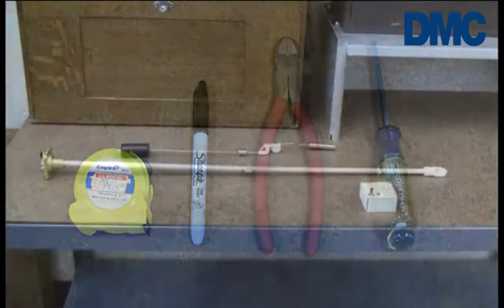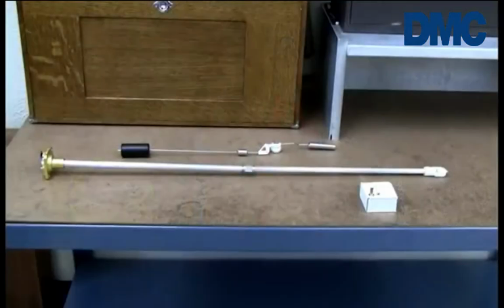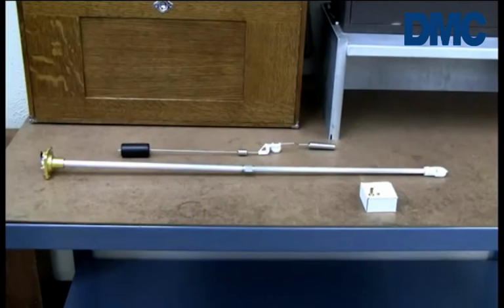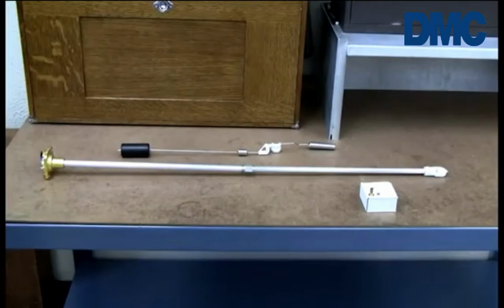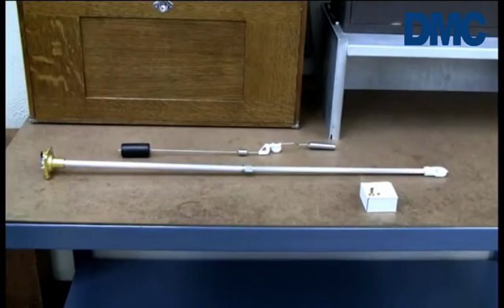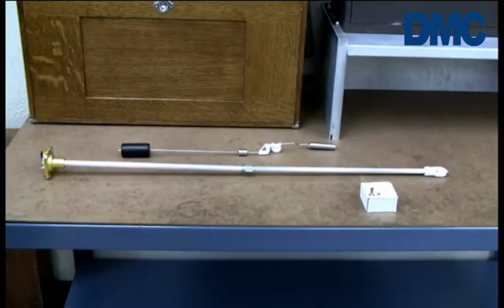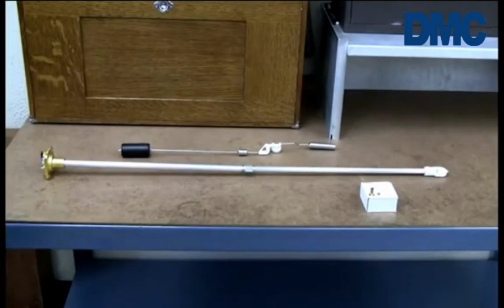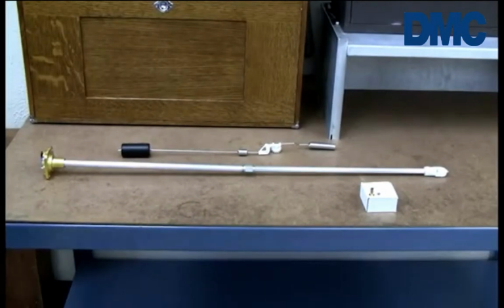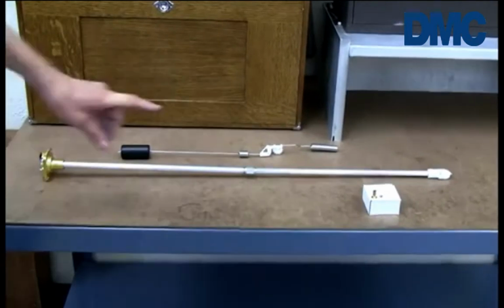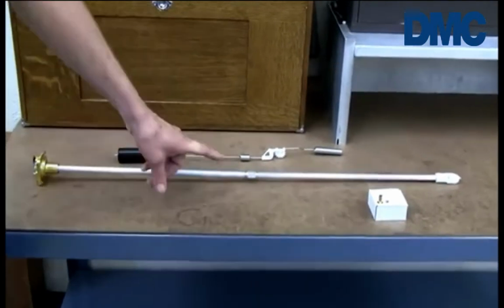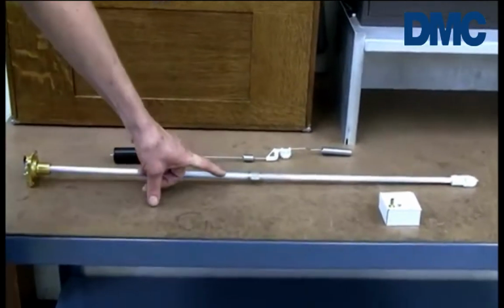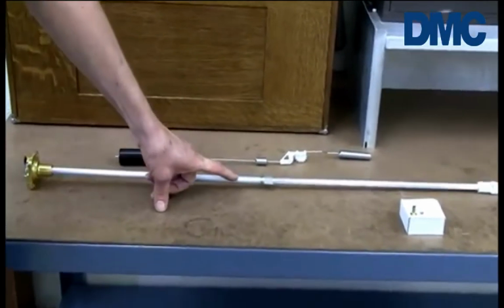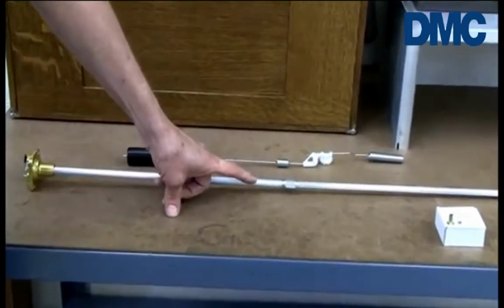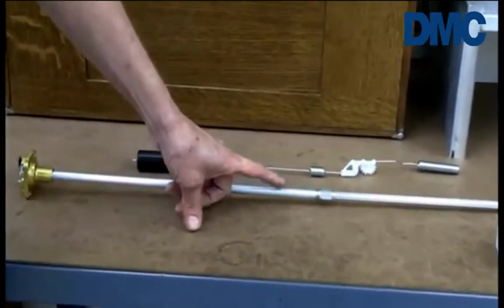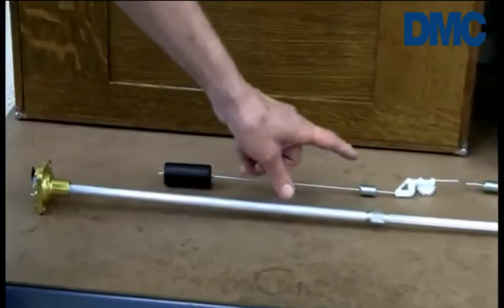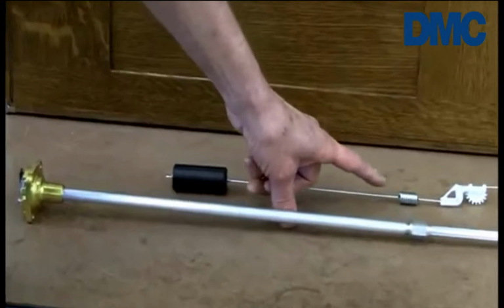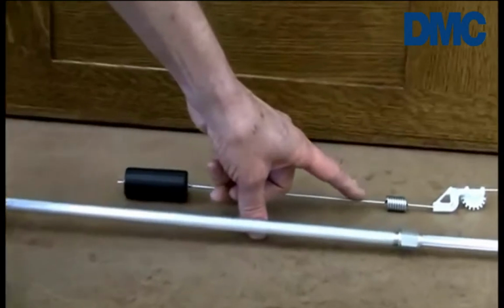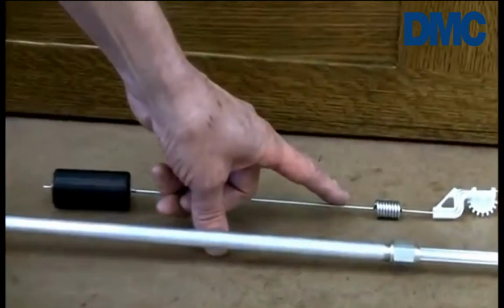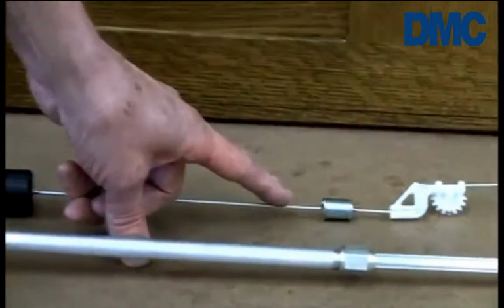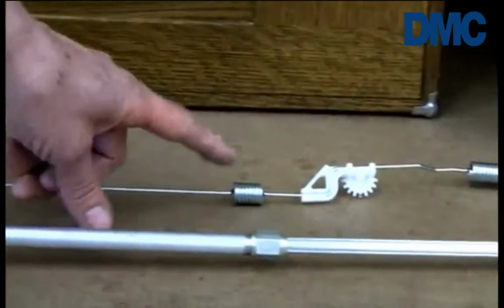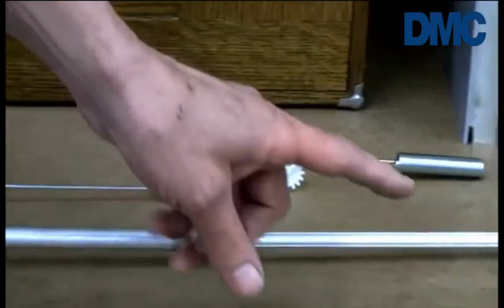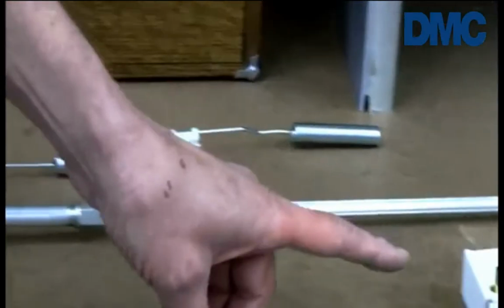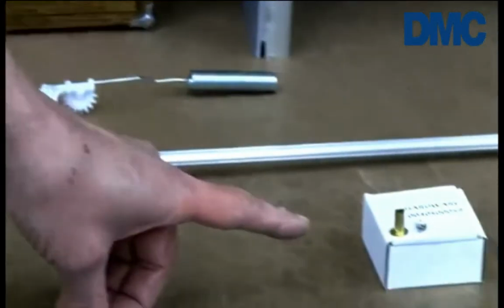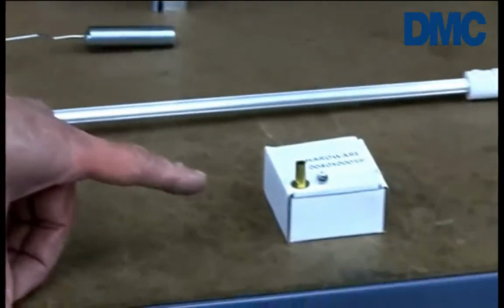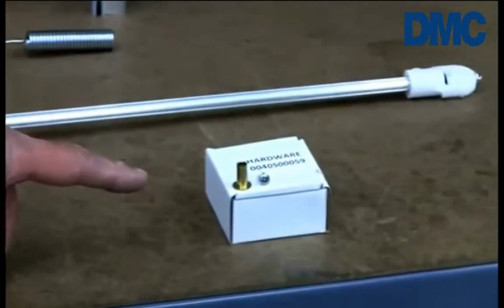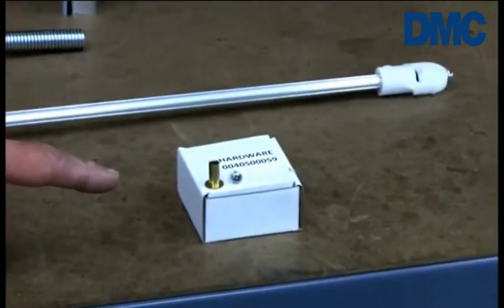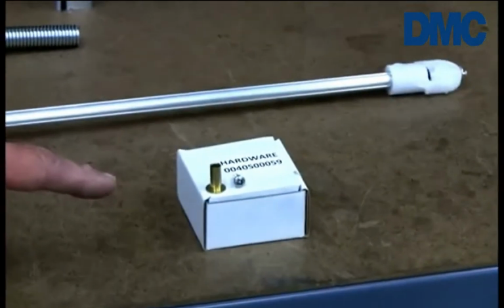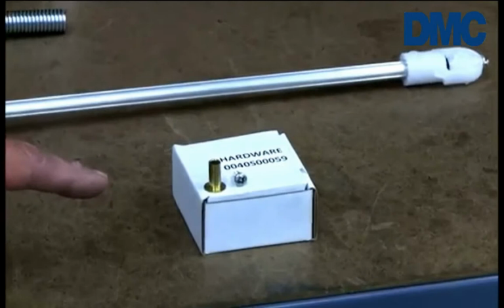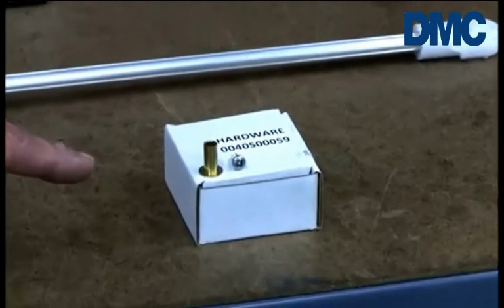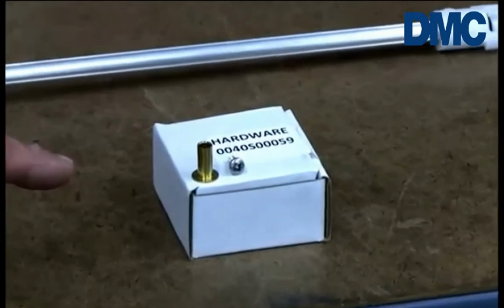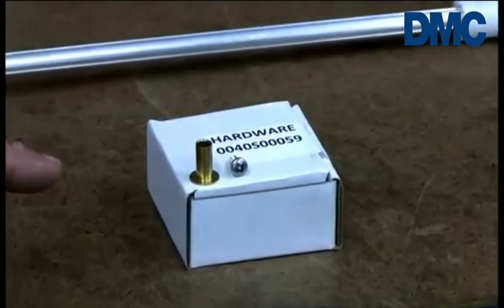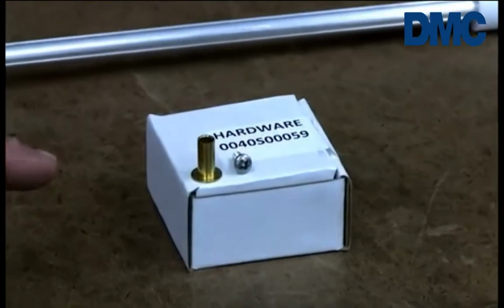You will find that your gauge kit includes a head support assembly, a float arm assembly, and a hardware kit that contains a brass bearing and Phillips head screw.